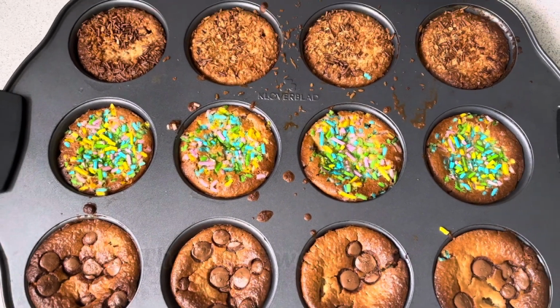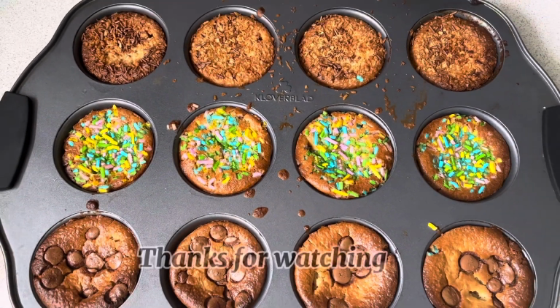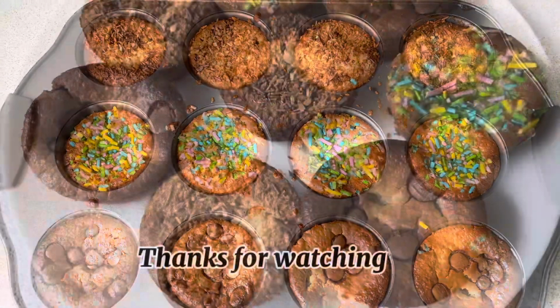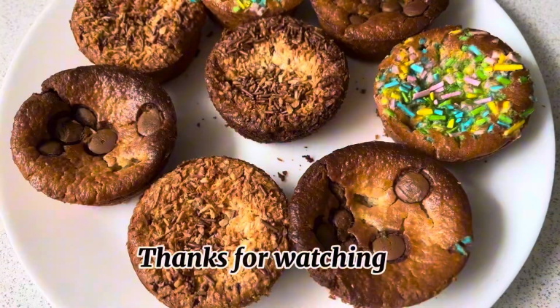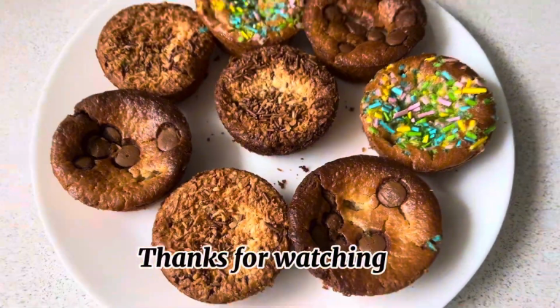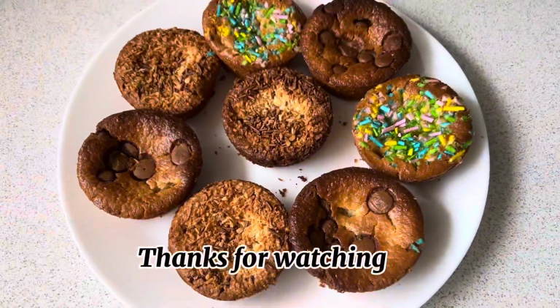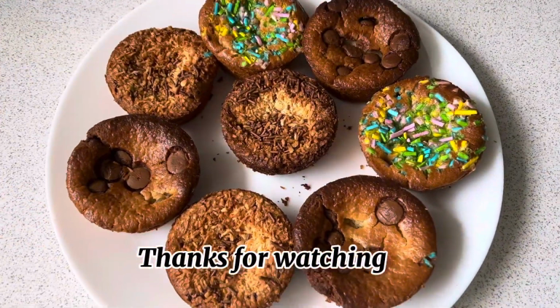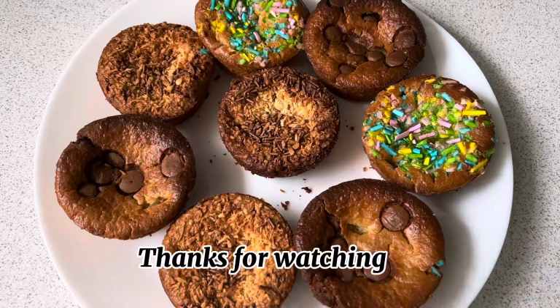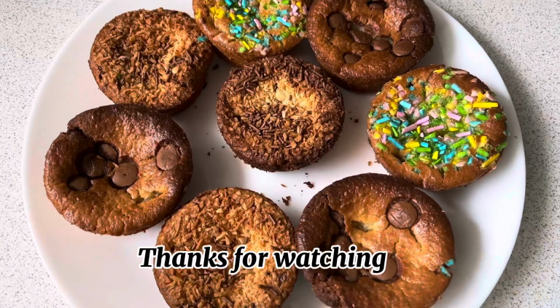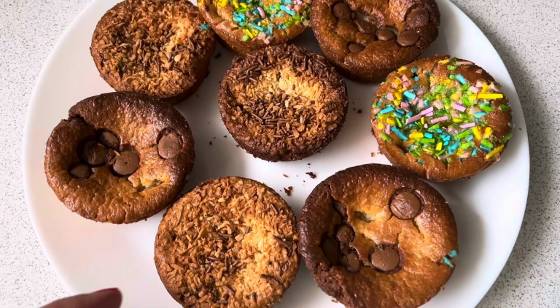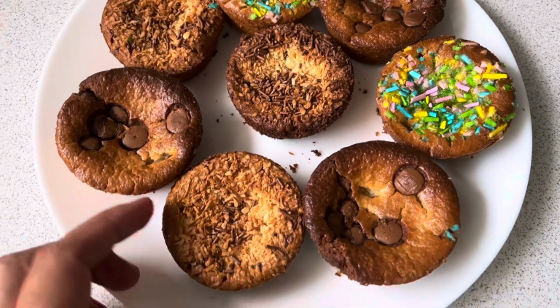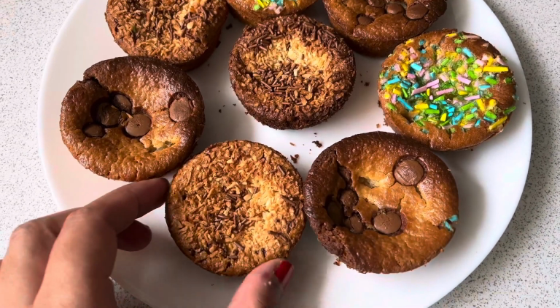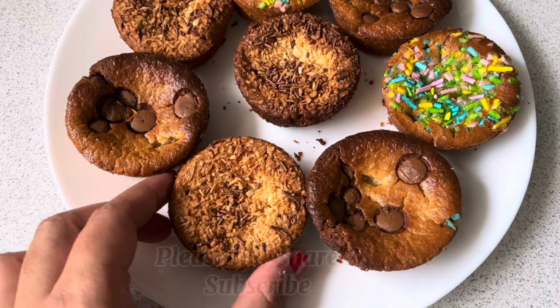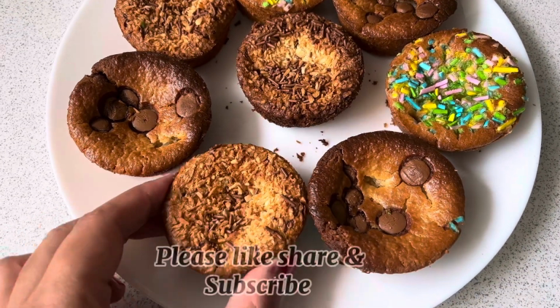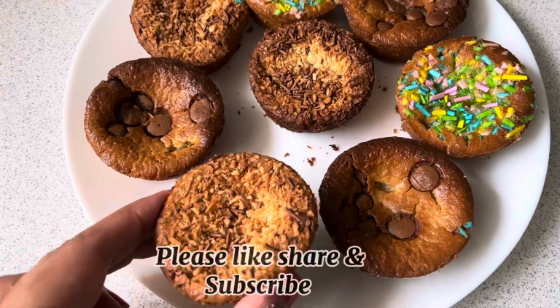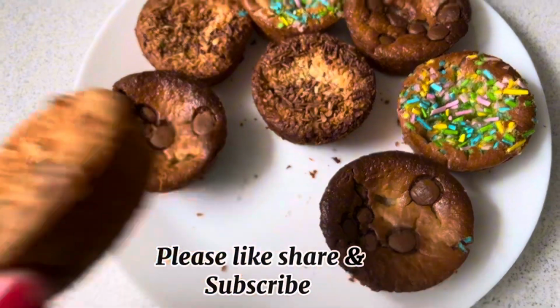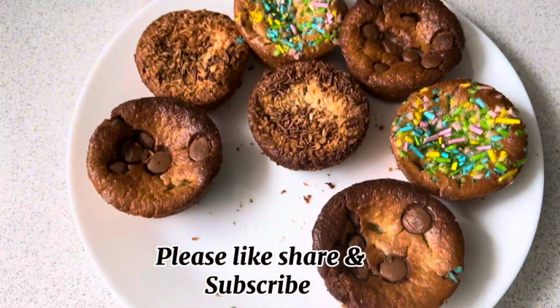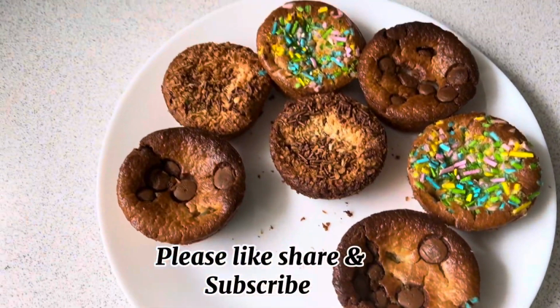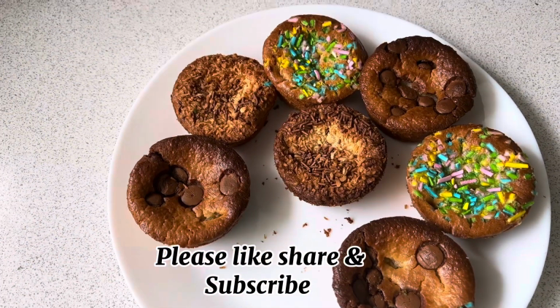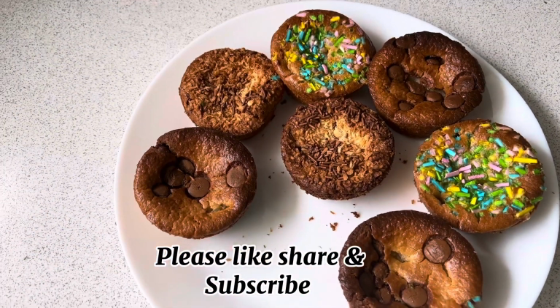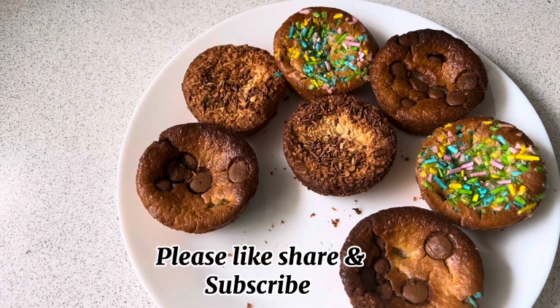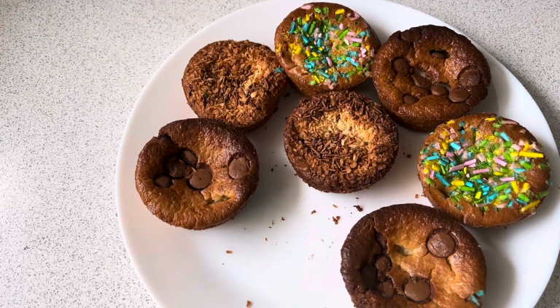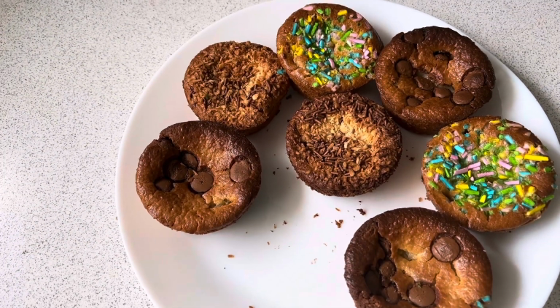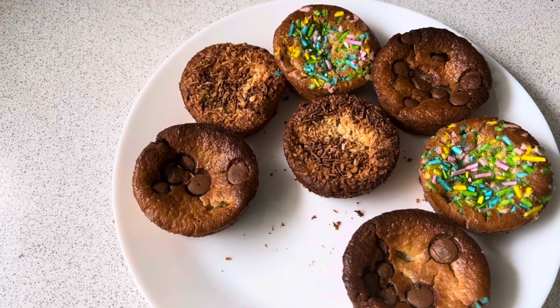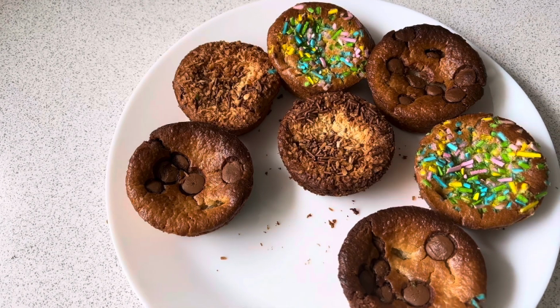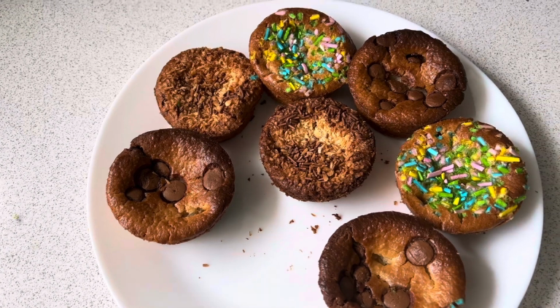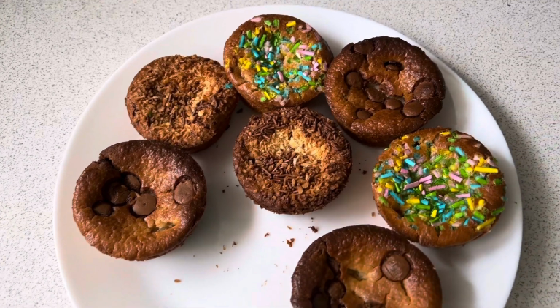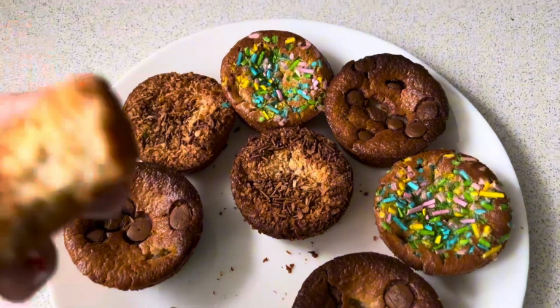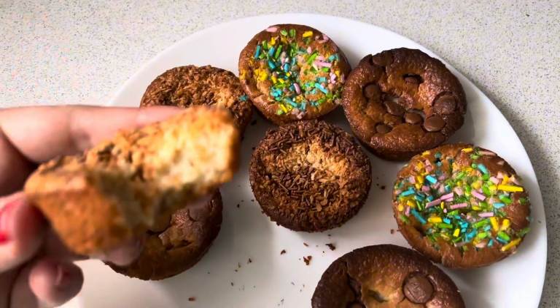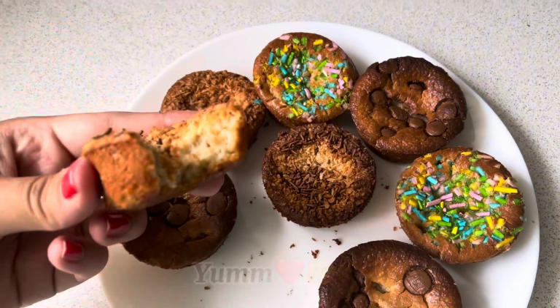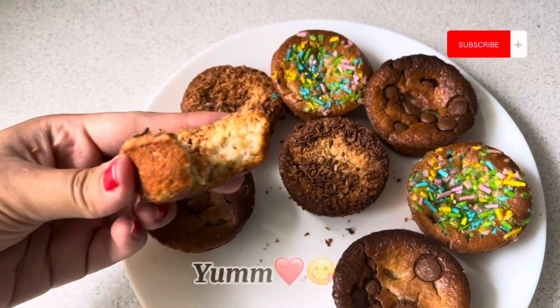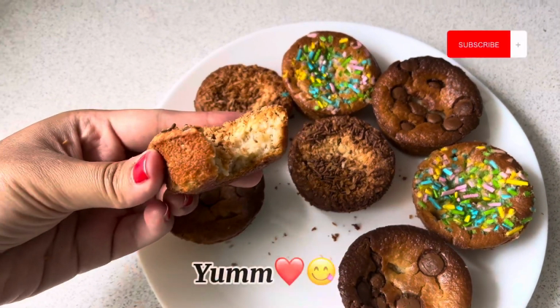These are so yummy and delicious! If you like my recipe today, please give me good feedback. I will be meeting you in the next one. Until then, take care of yourself. Allah Hafiz.